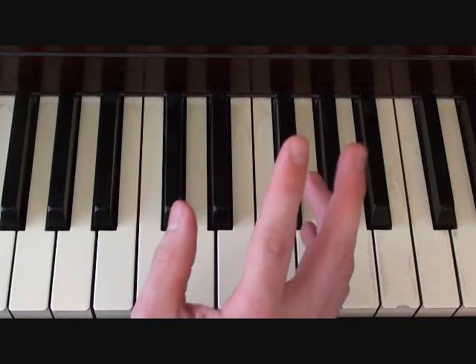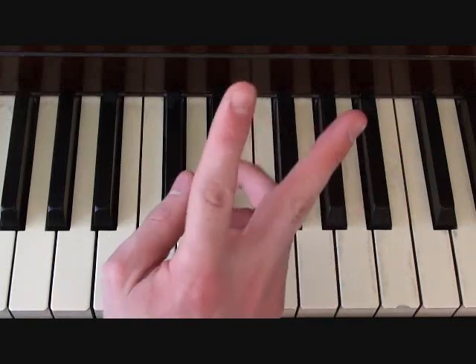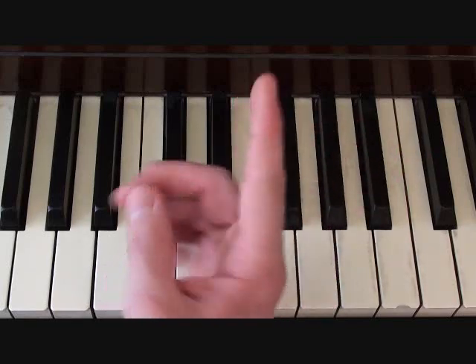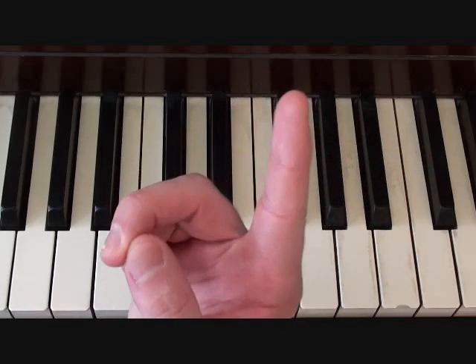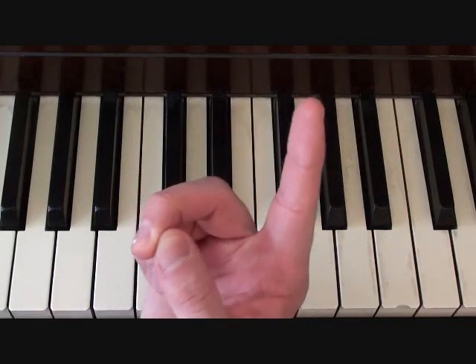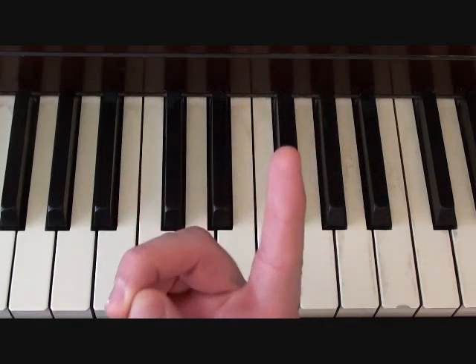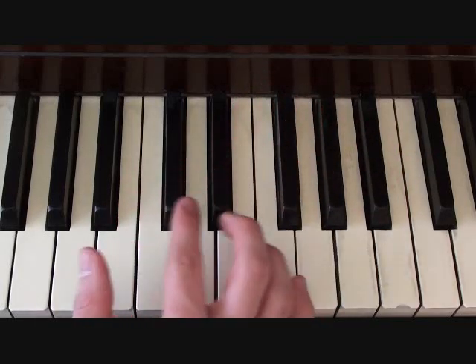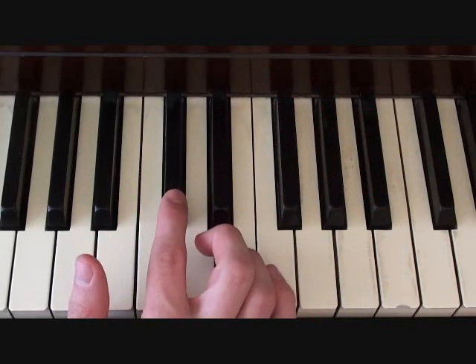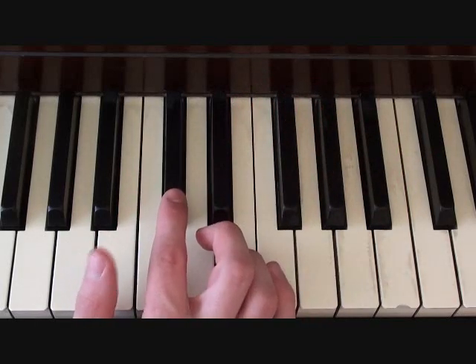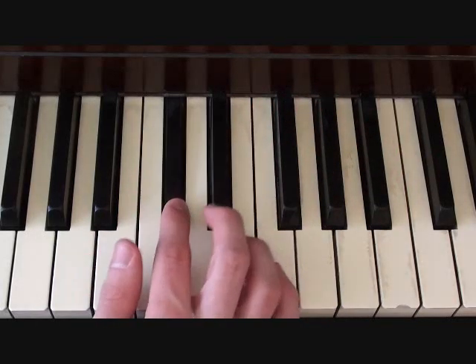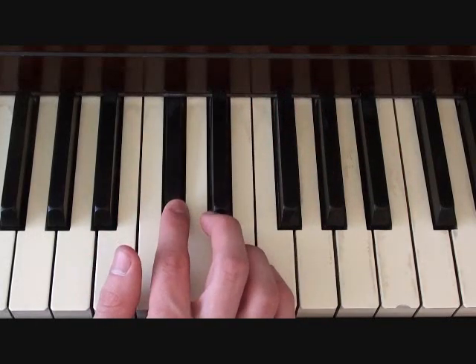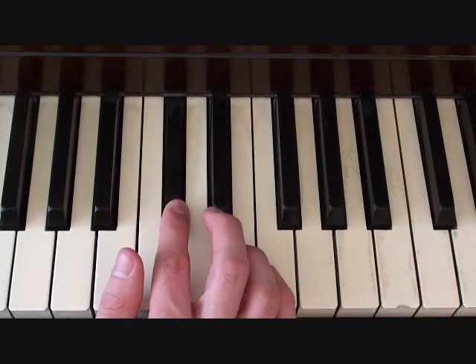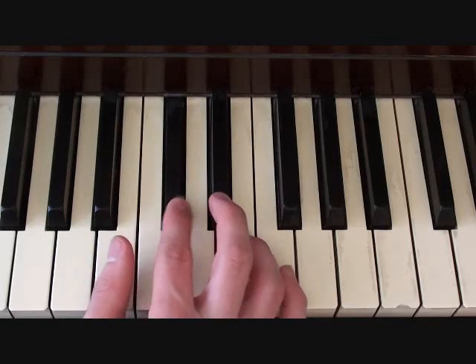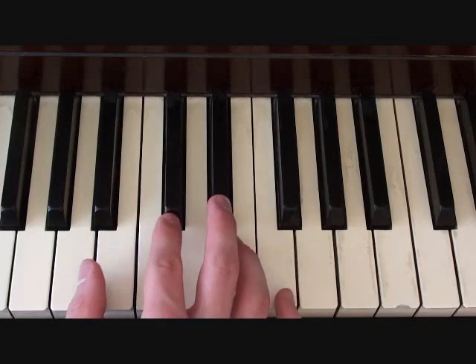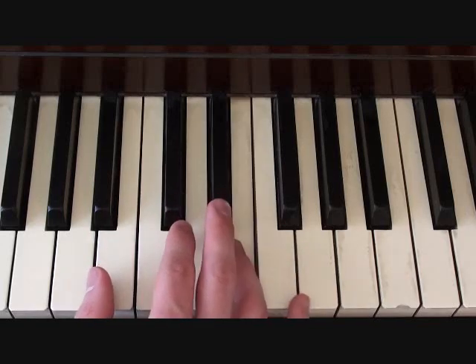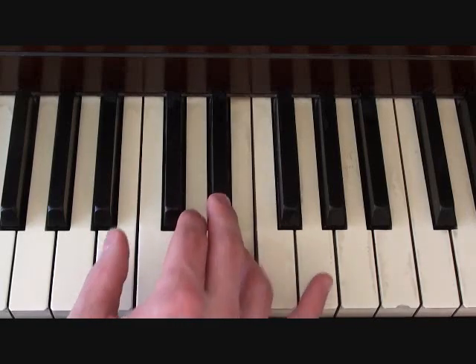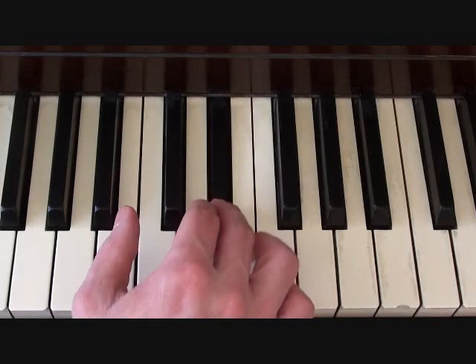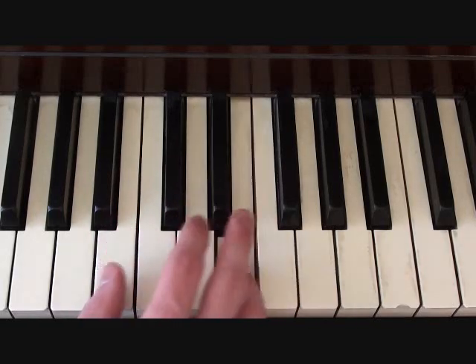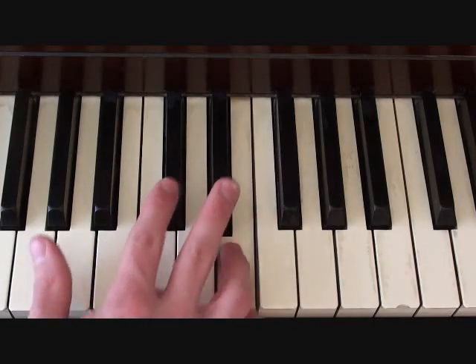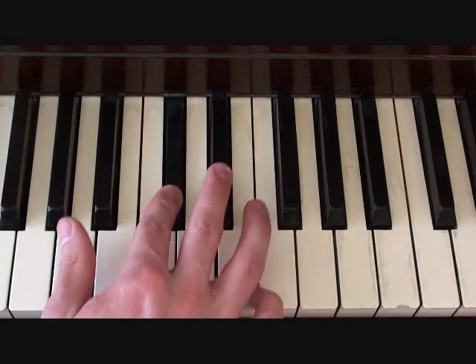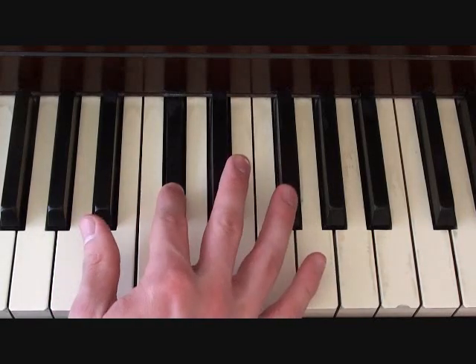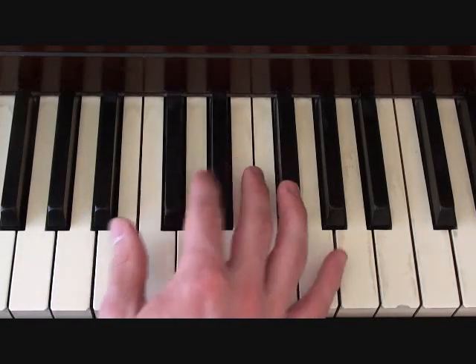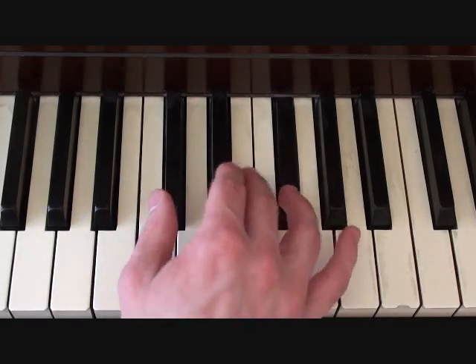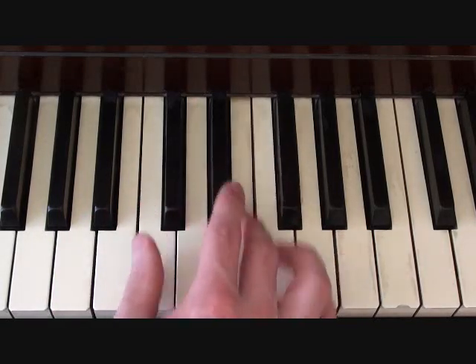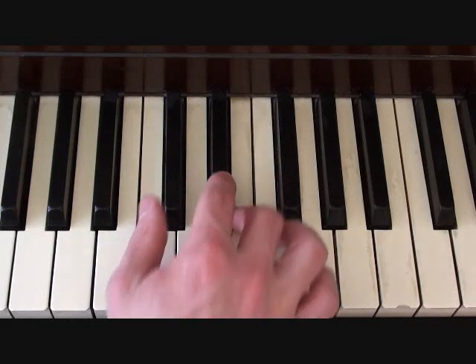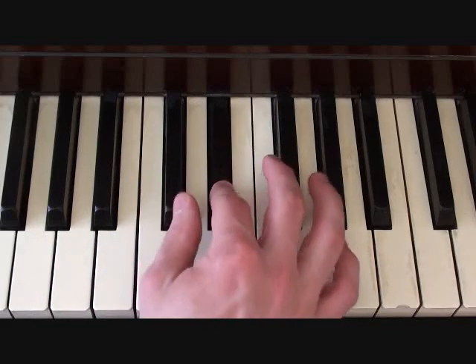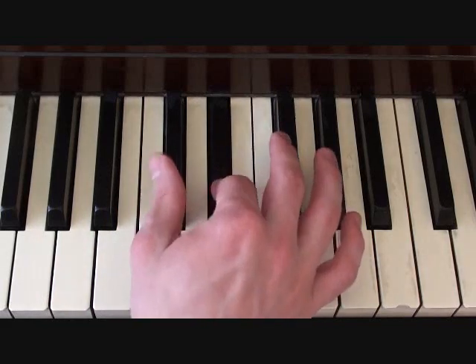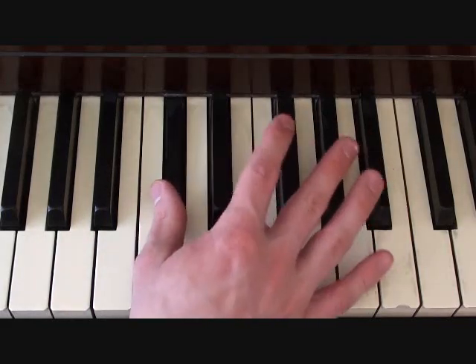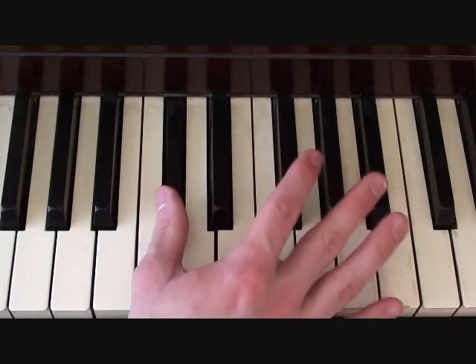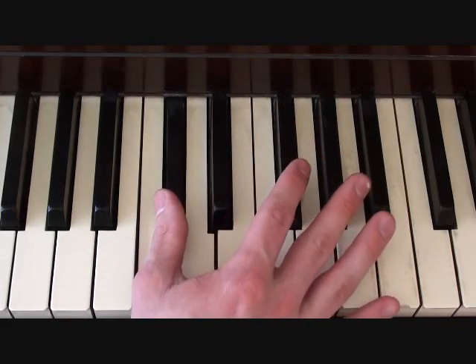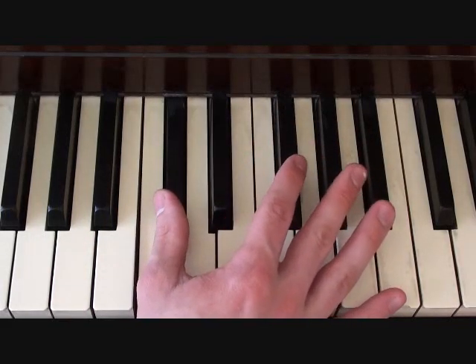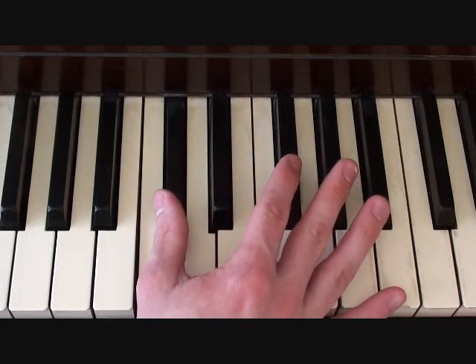Then the second segment that only gets played once is going to start here on a C sharp. You're going to go E, D sharp, E, C sharp, F sharp, E, D sharp, and then you're back to a C sharp for the start of the loop.